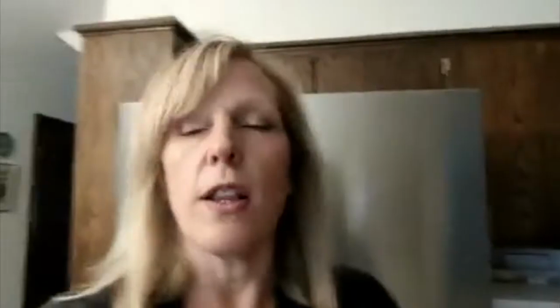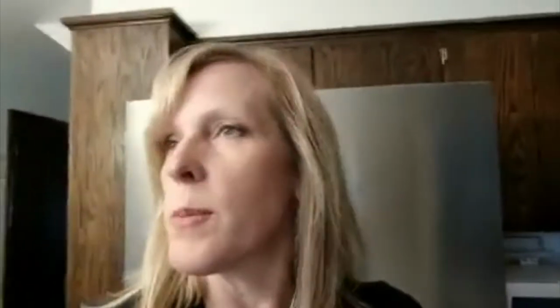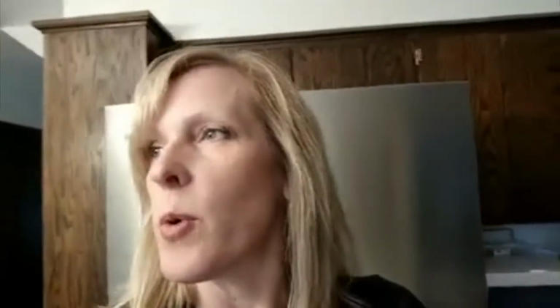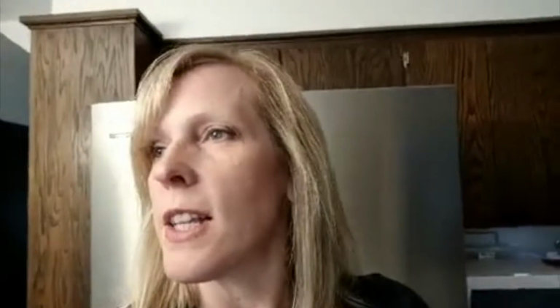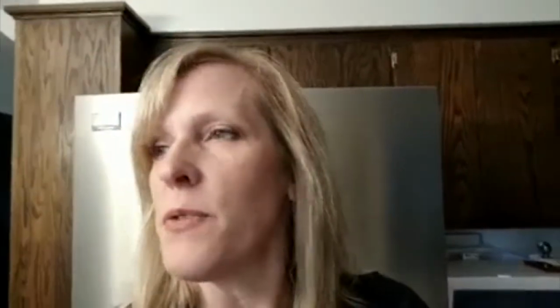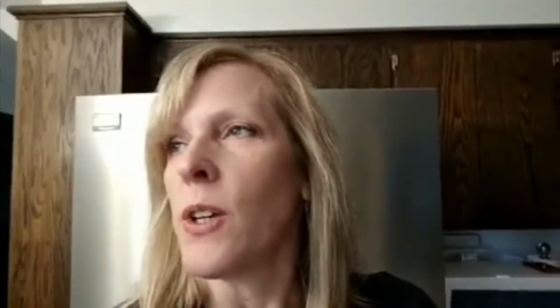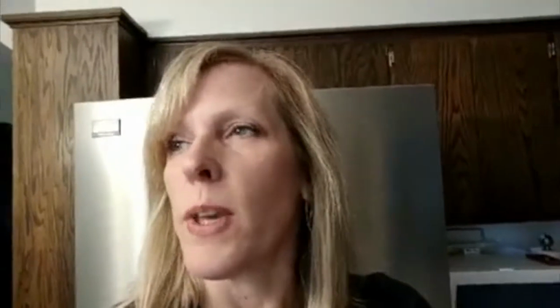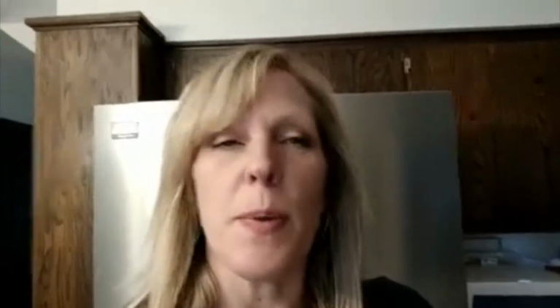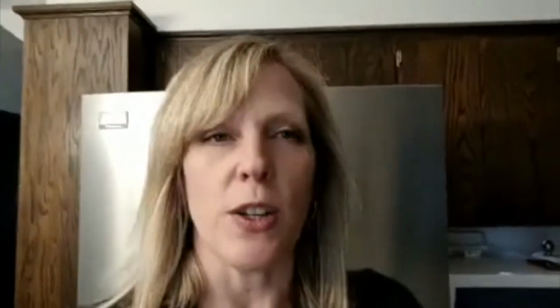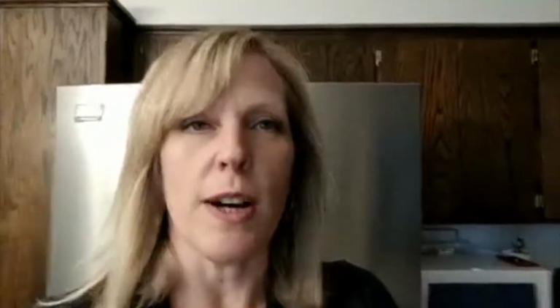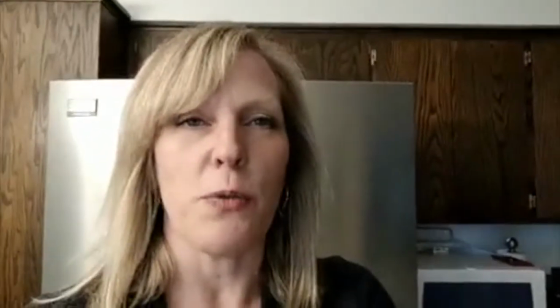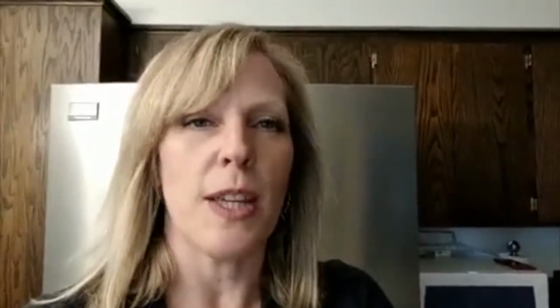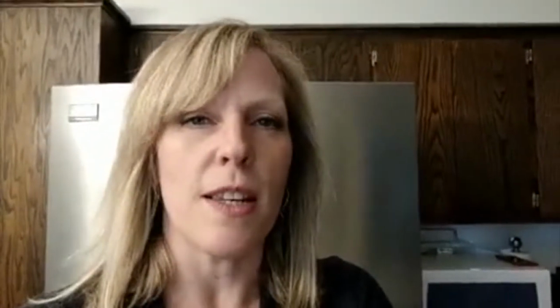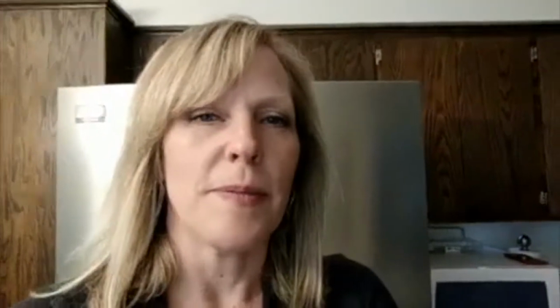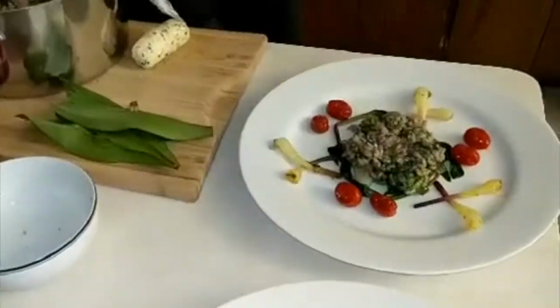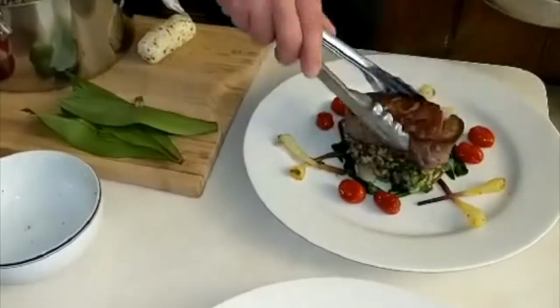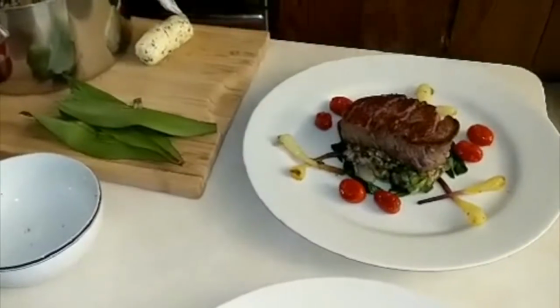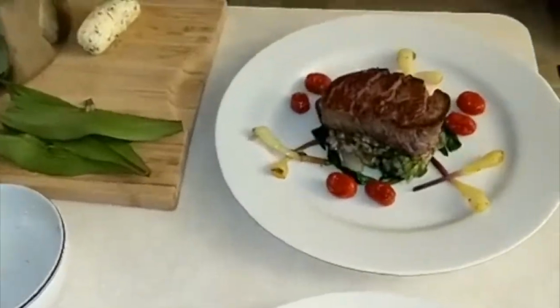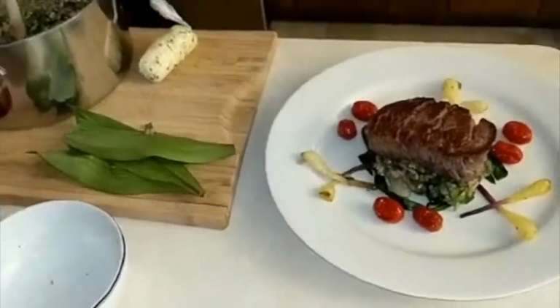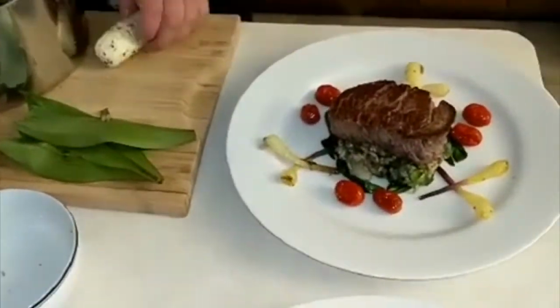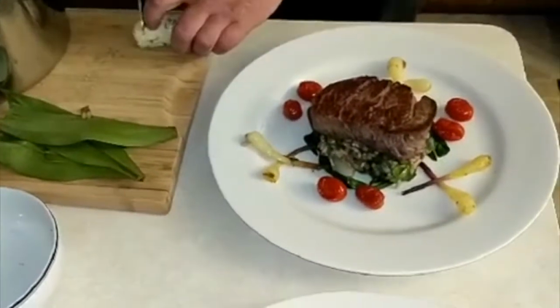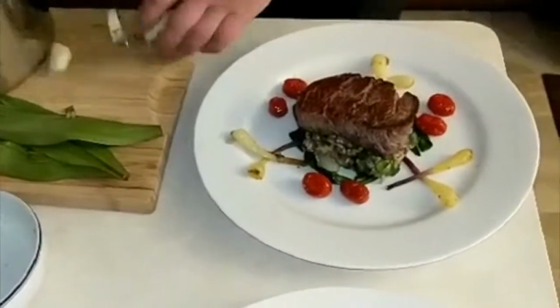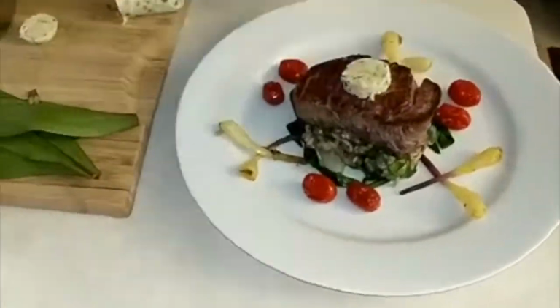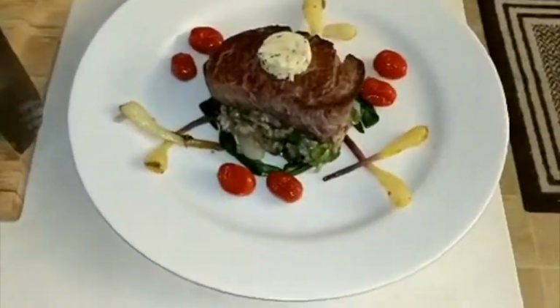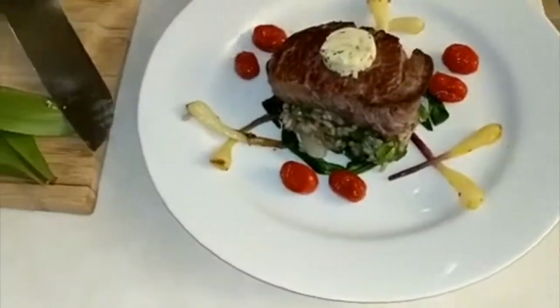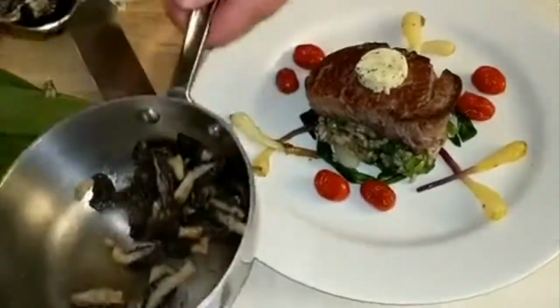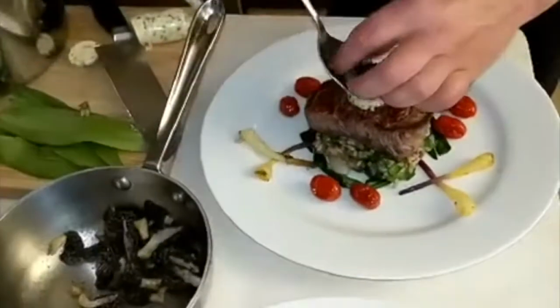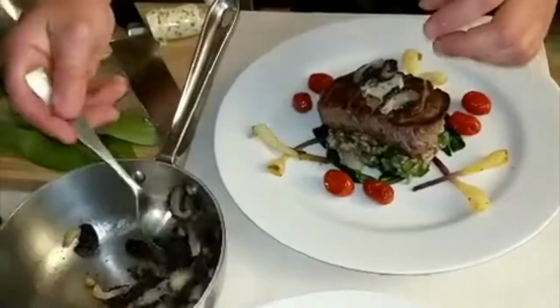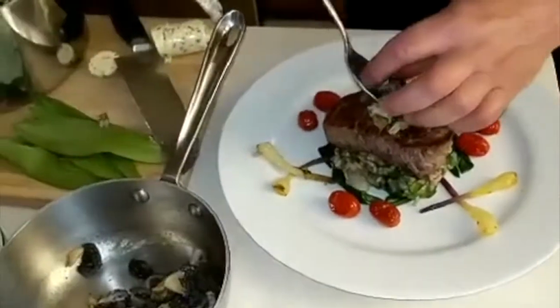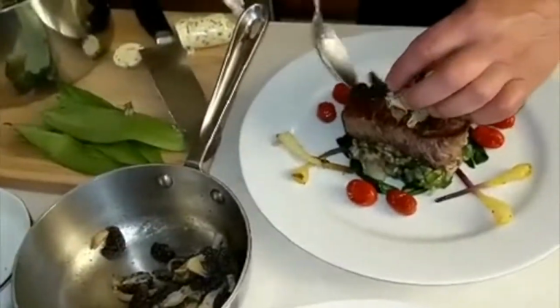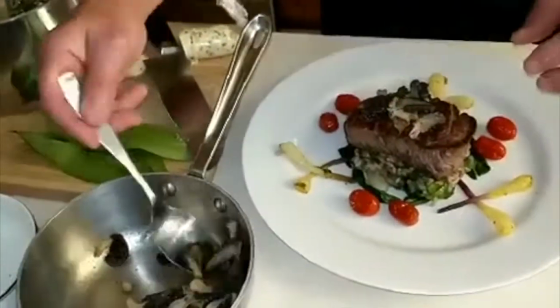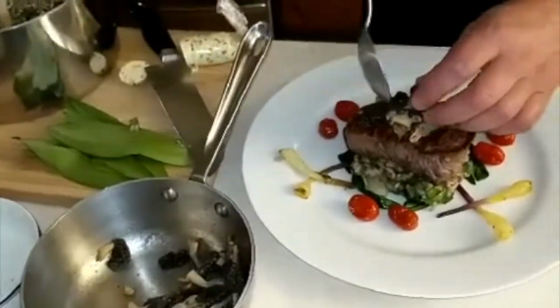Welcome to the Urban Wine Collective, where we help people find good wine and food in the city. Today we are going to recommend wines to pair with tenderloin prepared with wild onions, mushrooms, and finished with a lemon thyme butter.